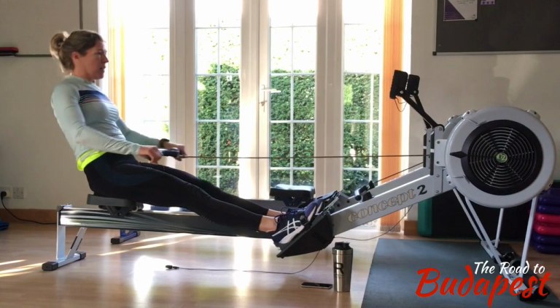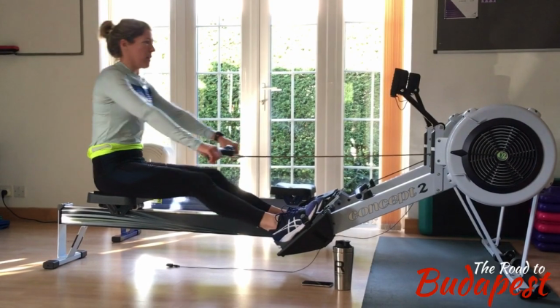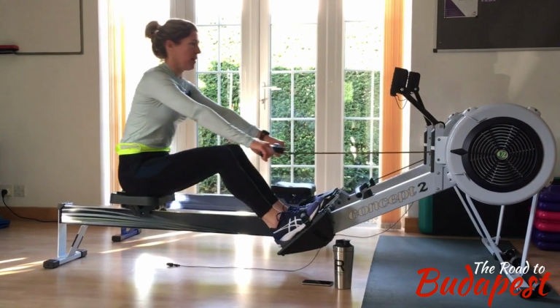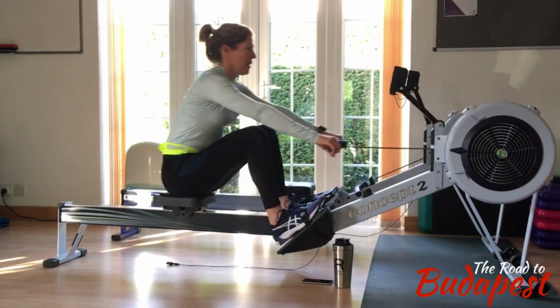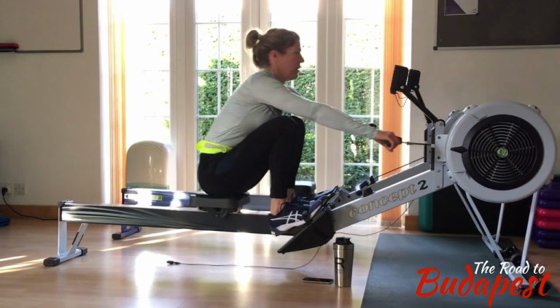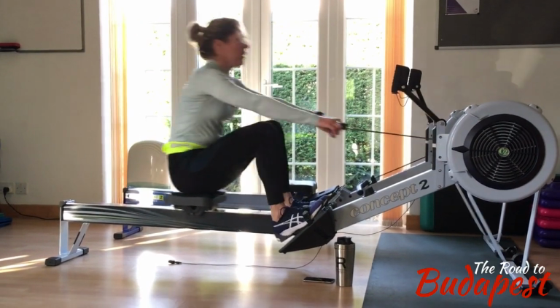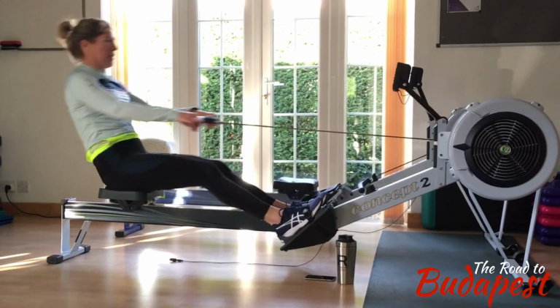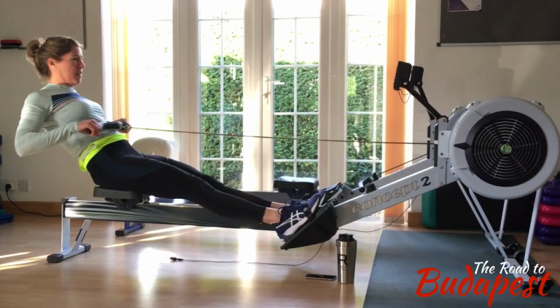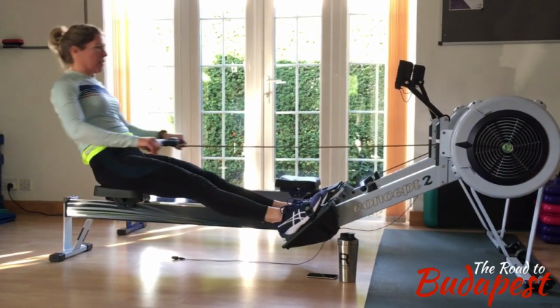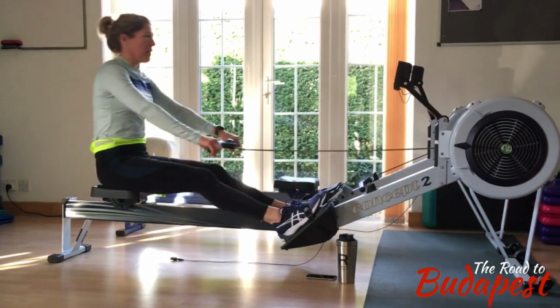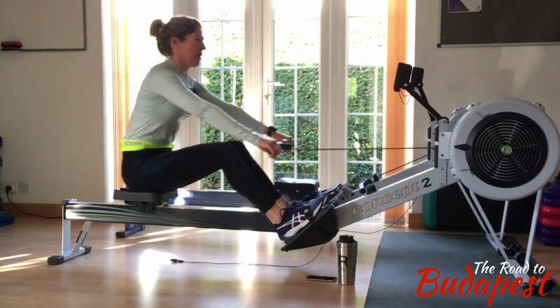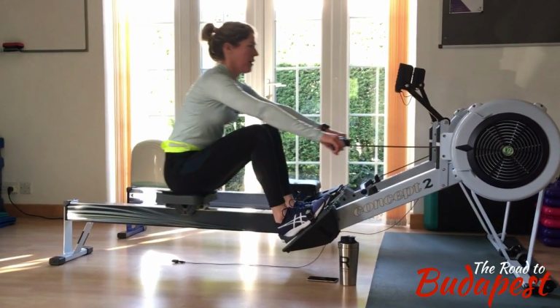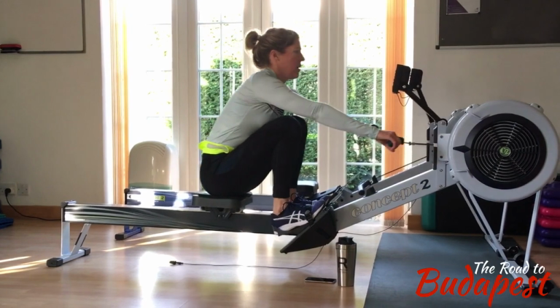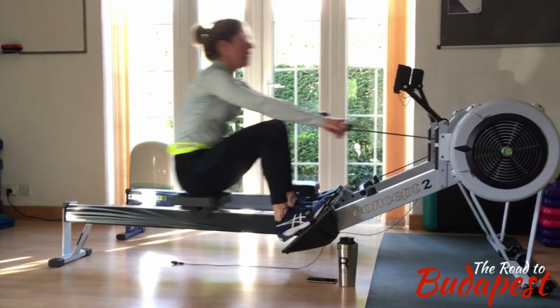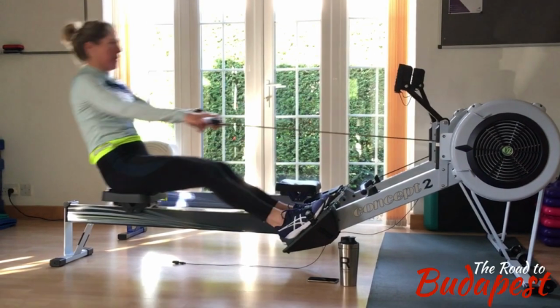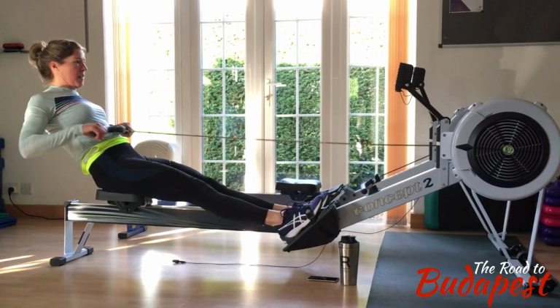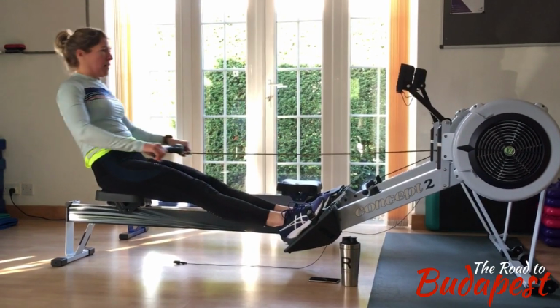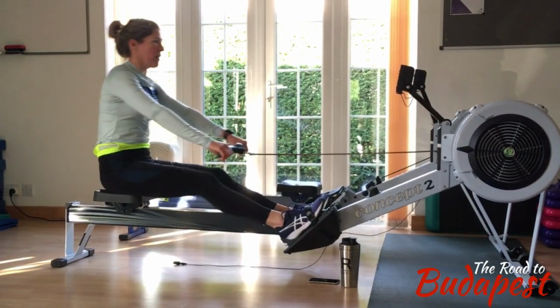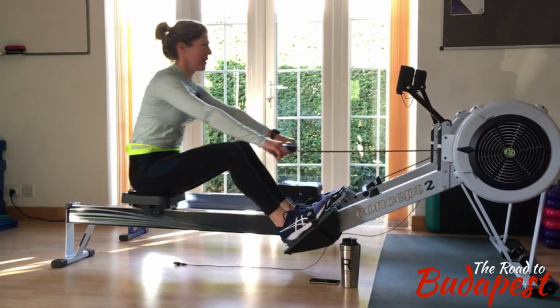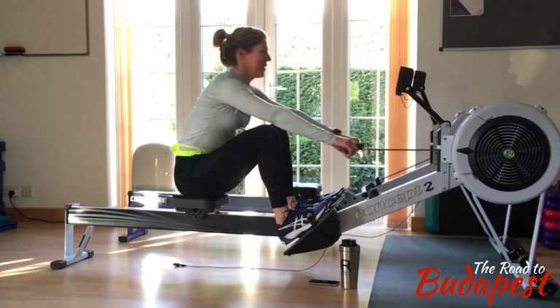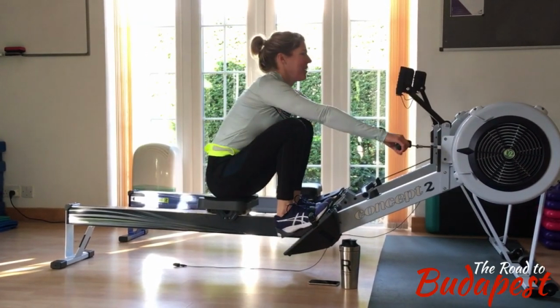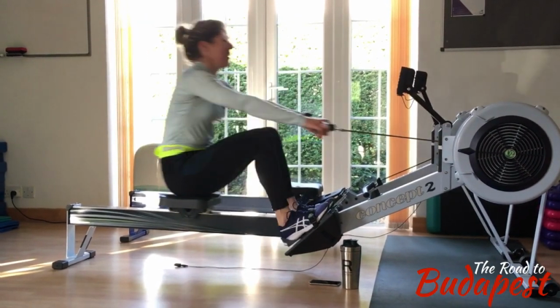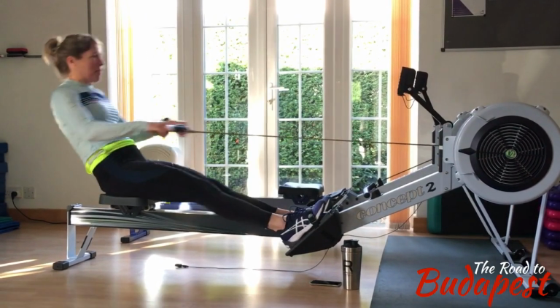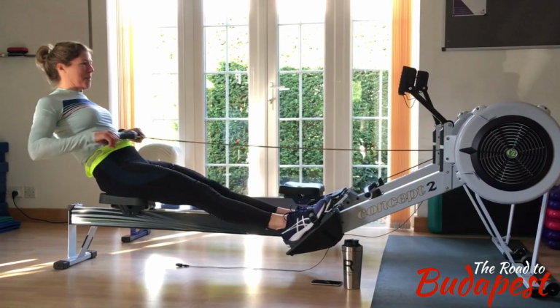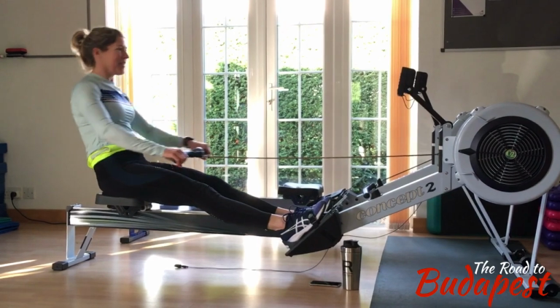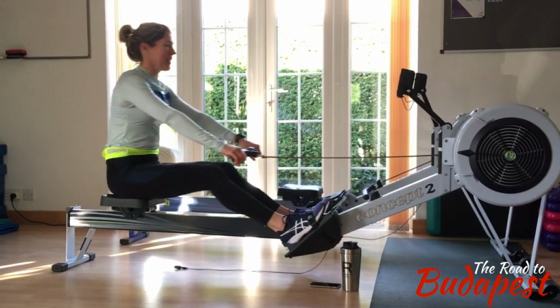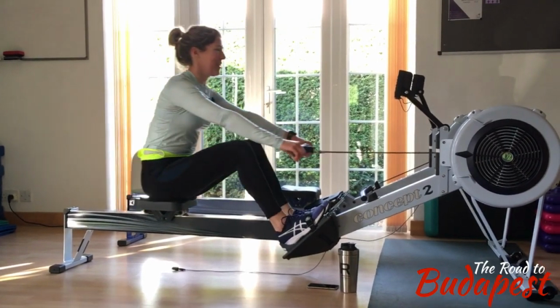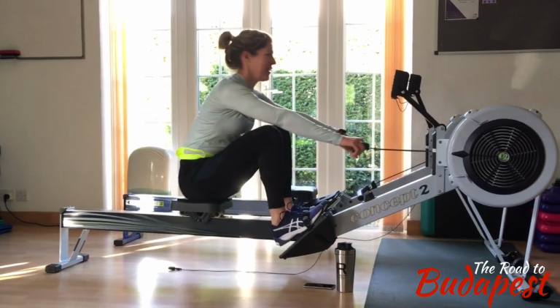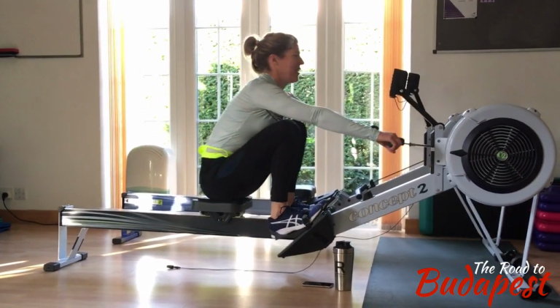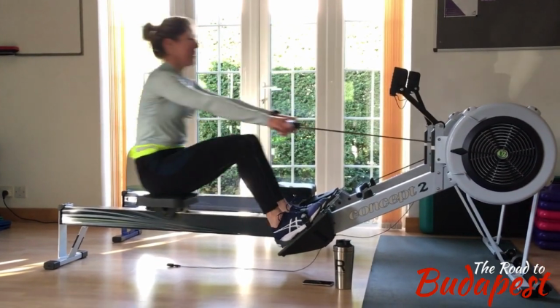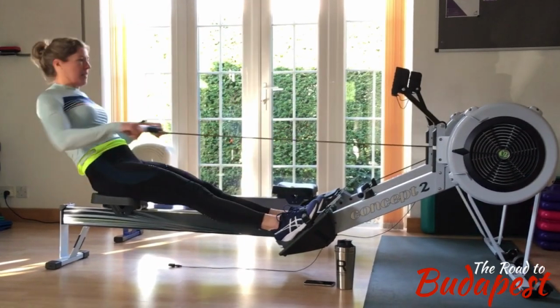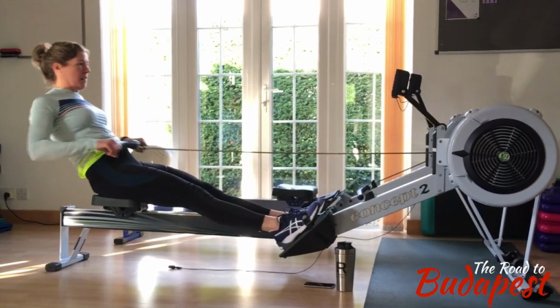We've batted back in on the tail end of the warm-up here, and we're just going to get a little bit more picky about some slight application of power and technical issues.